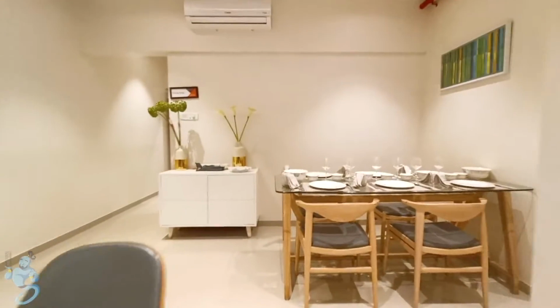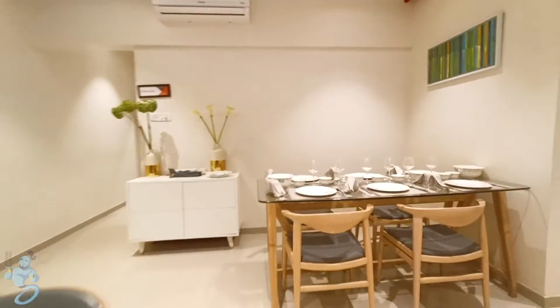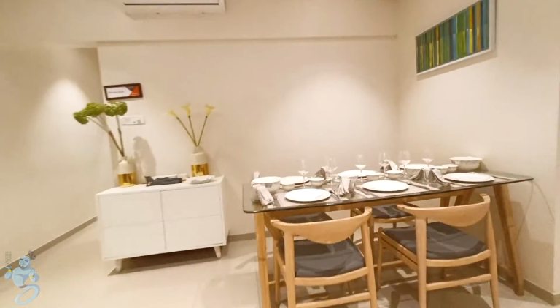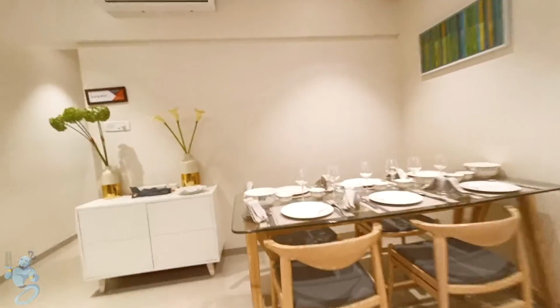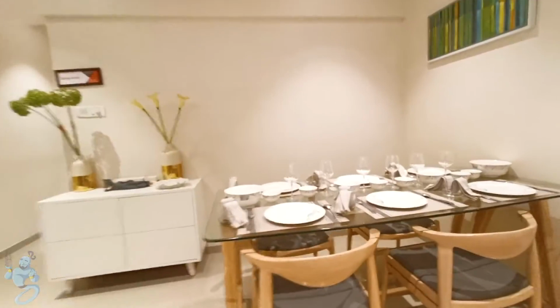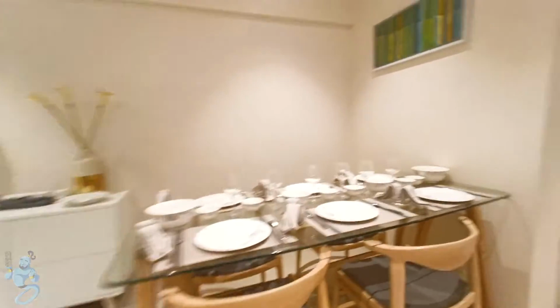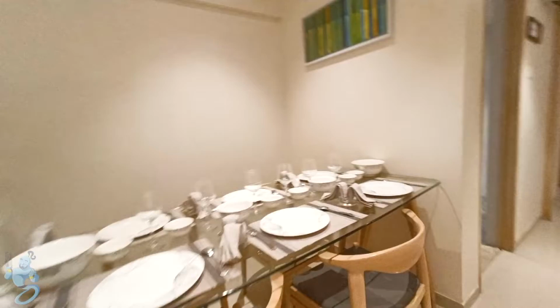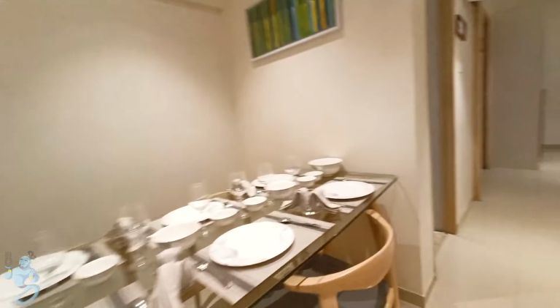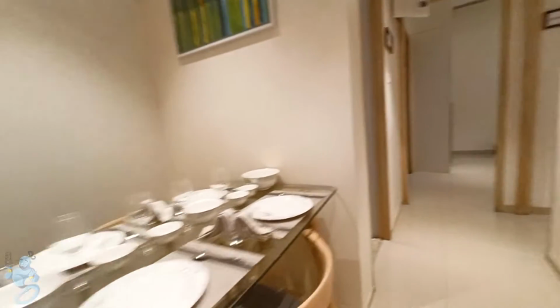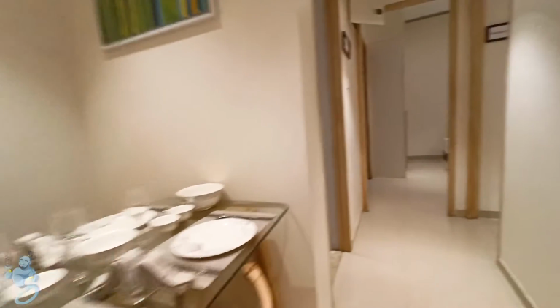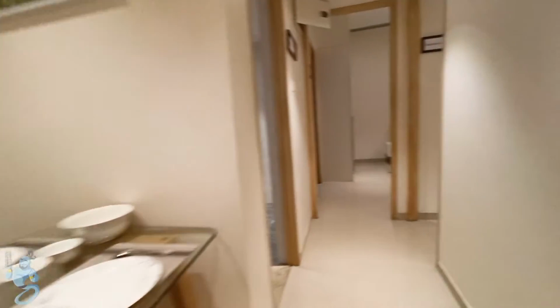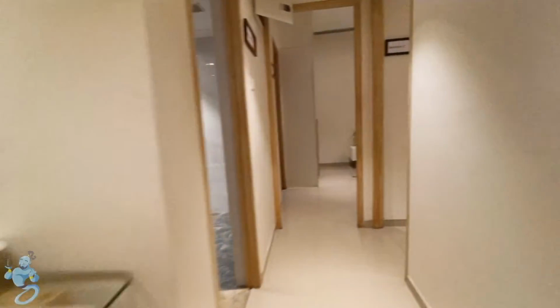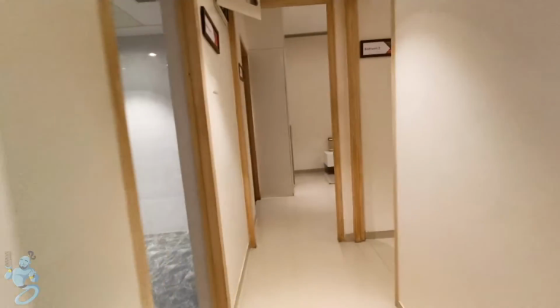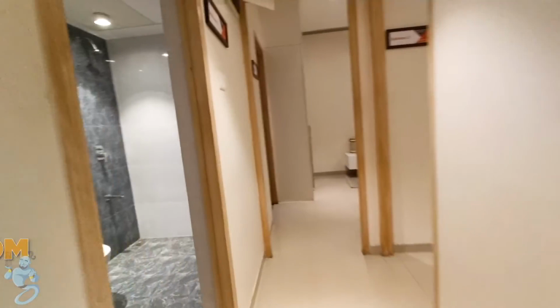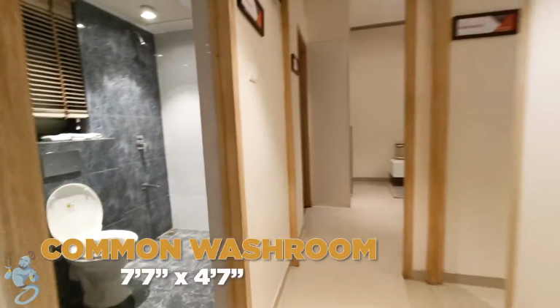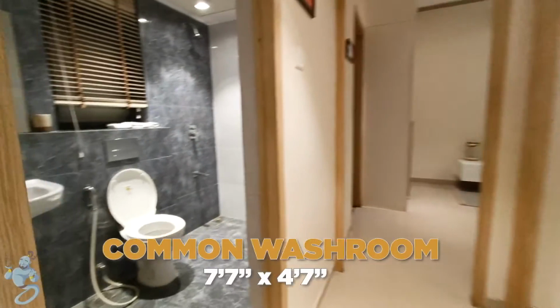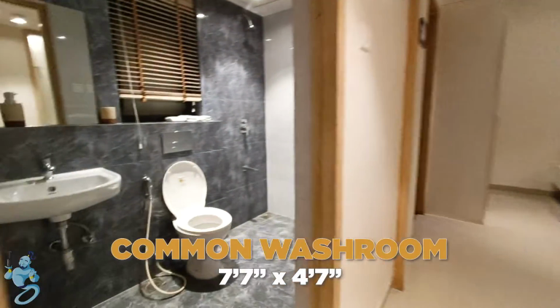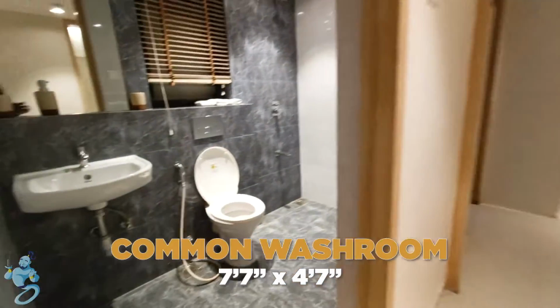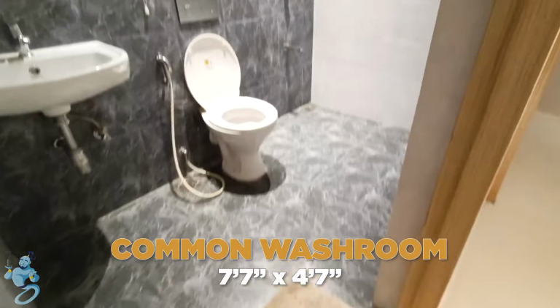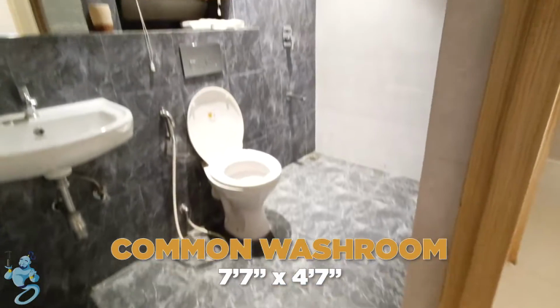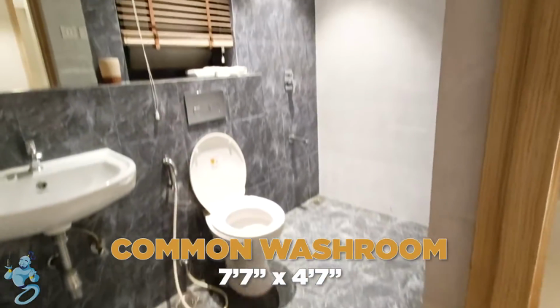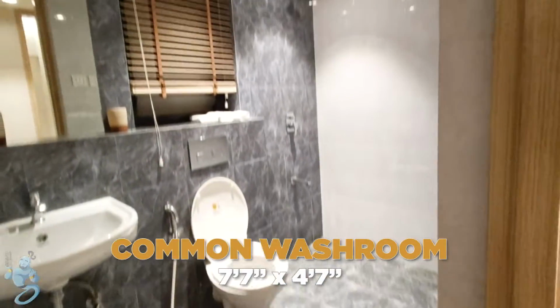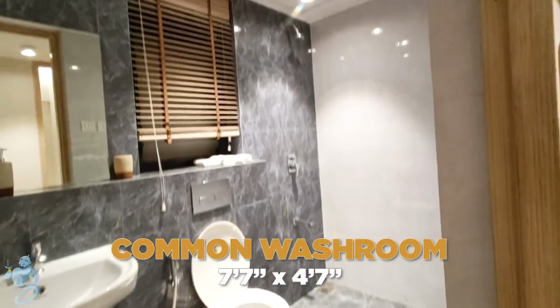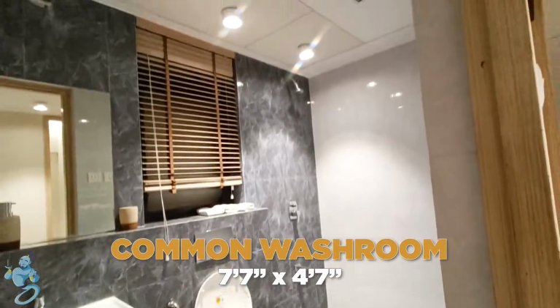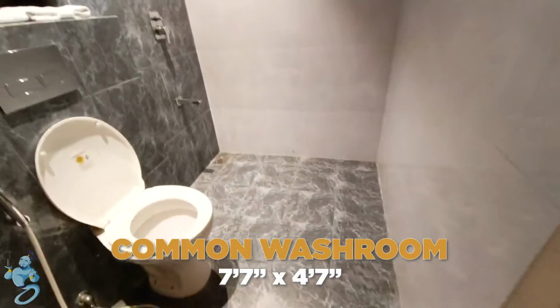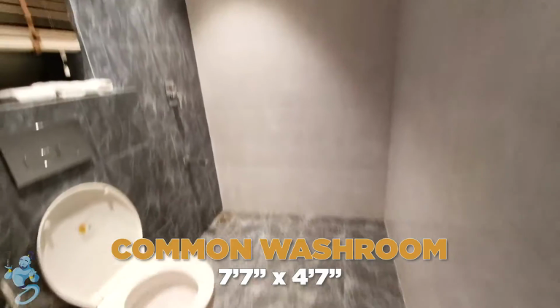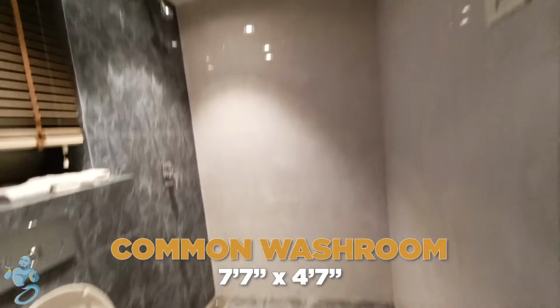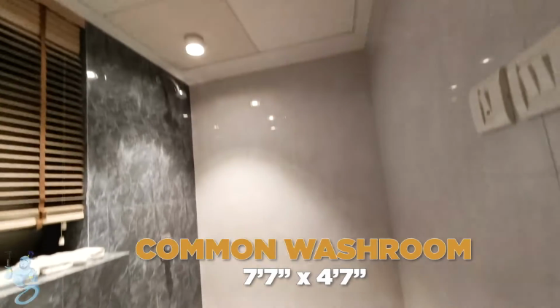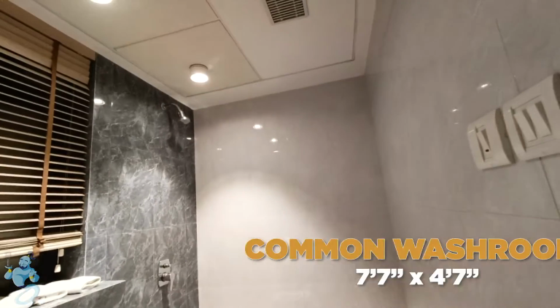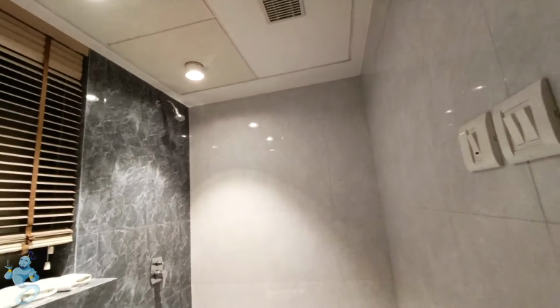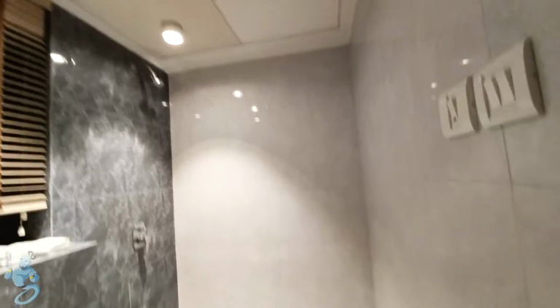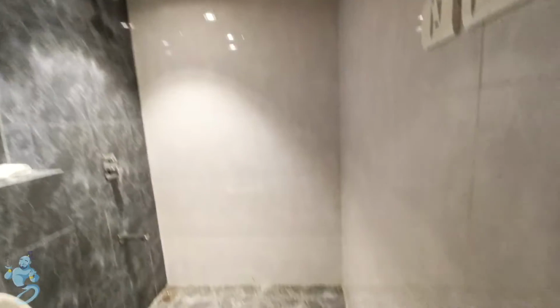As we move into the passage there is a common washroom on the left and it's quite huge in size. Very rare to find such huge washrooms in a two-bed apartment.